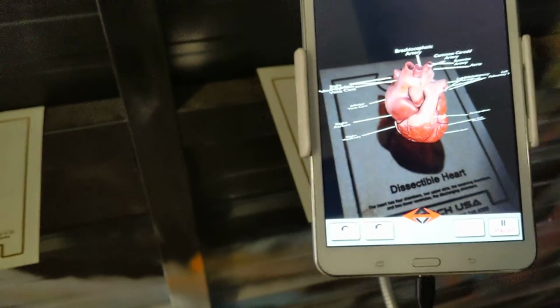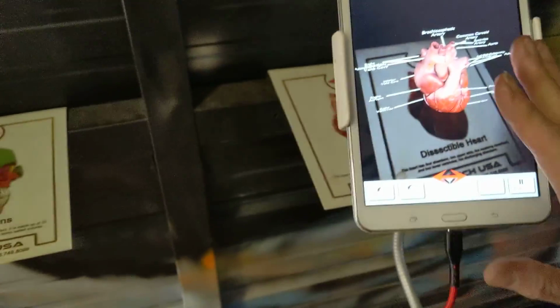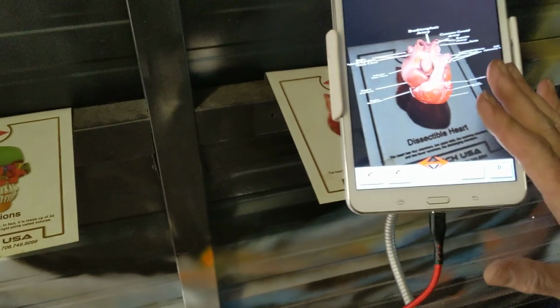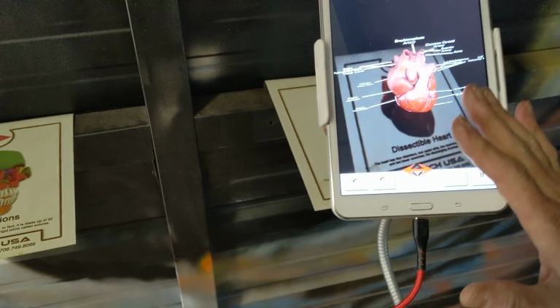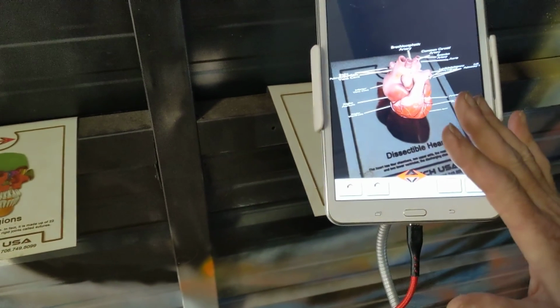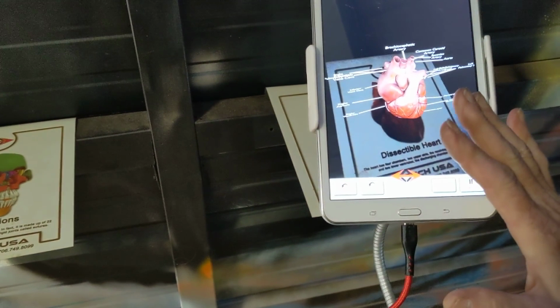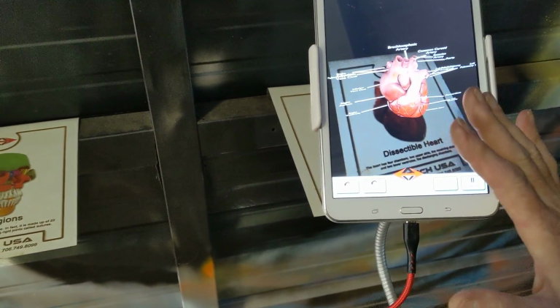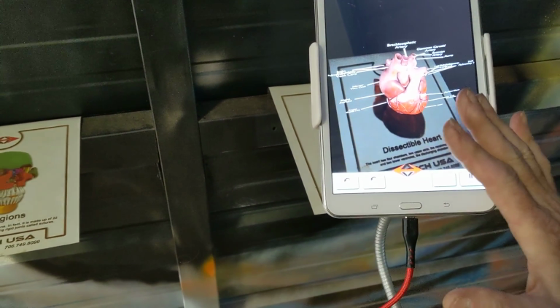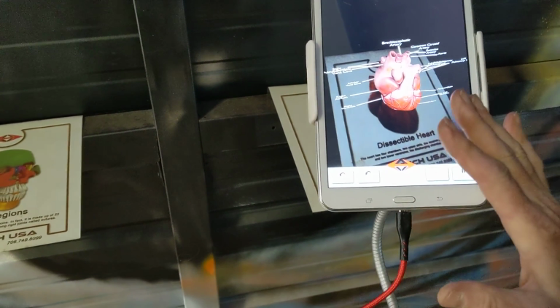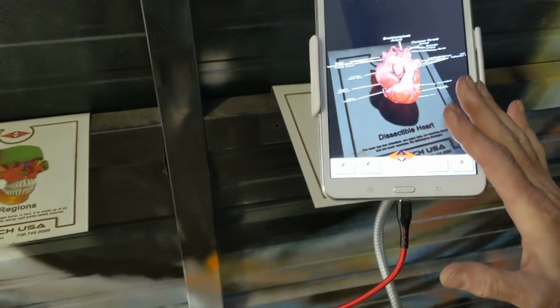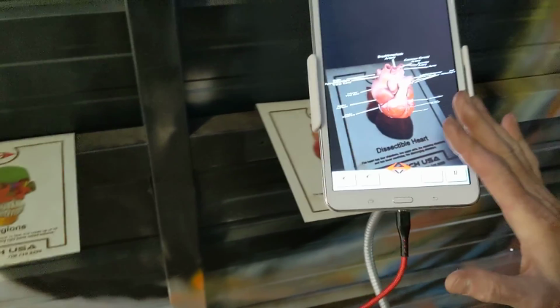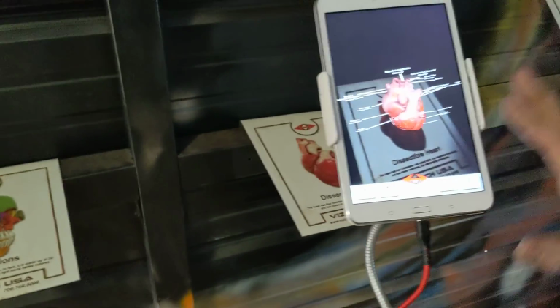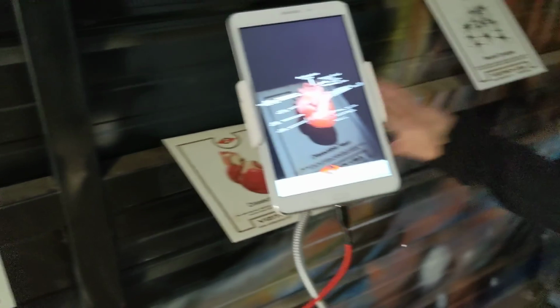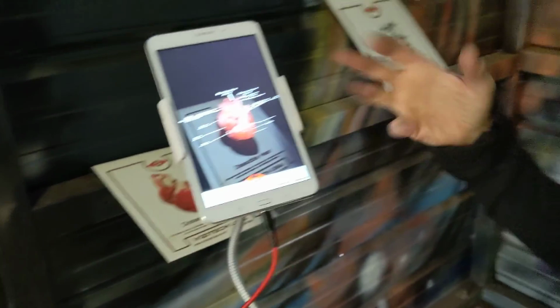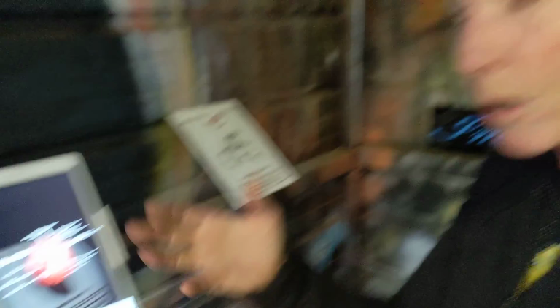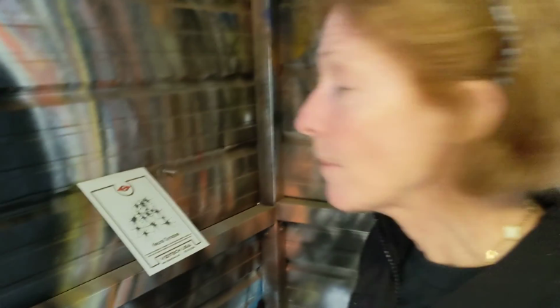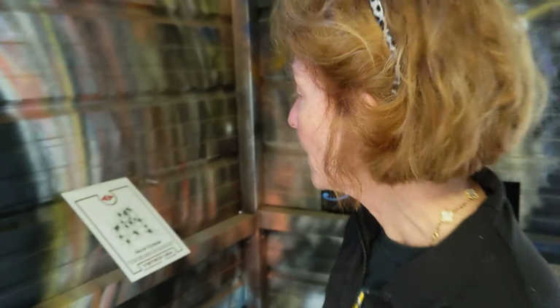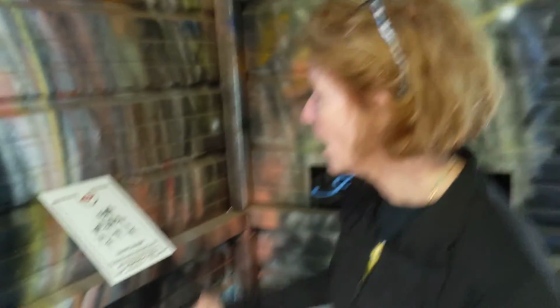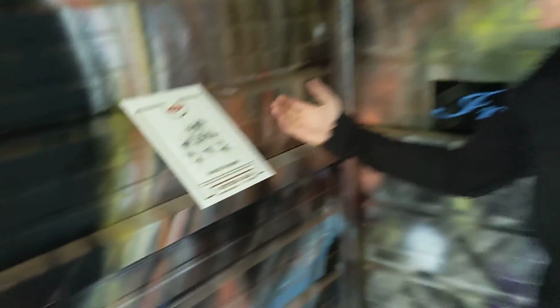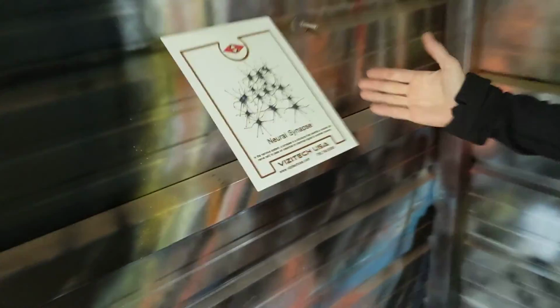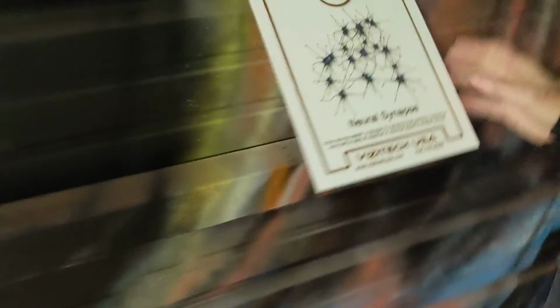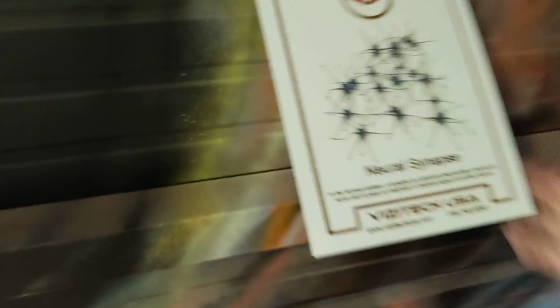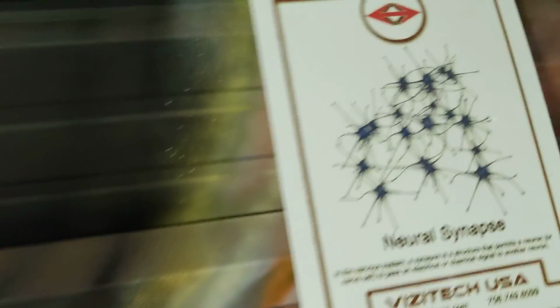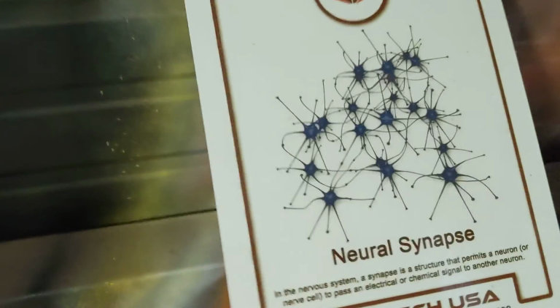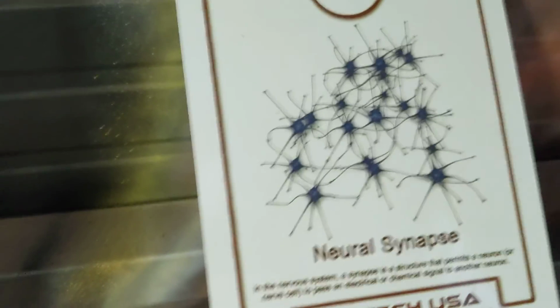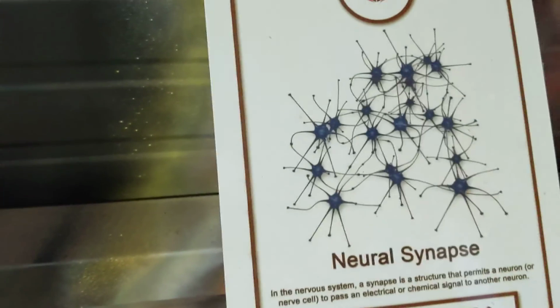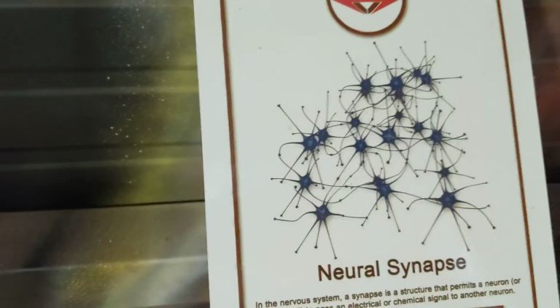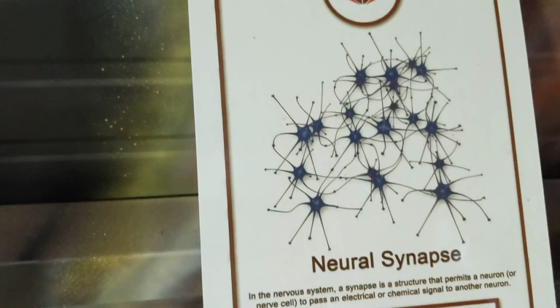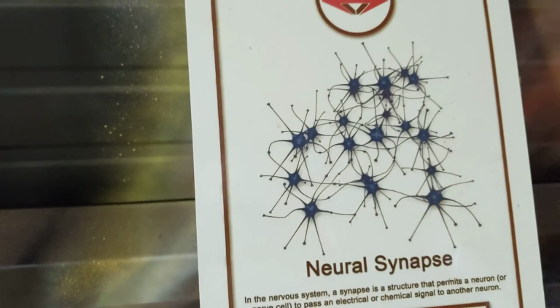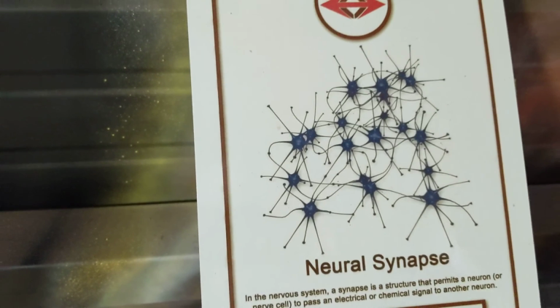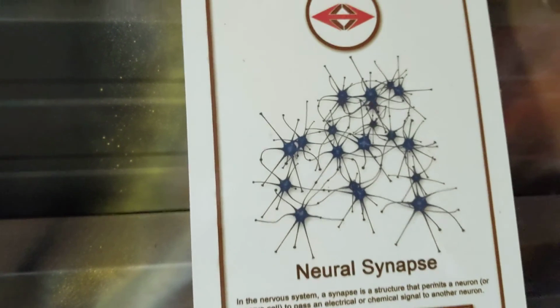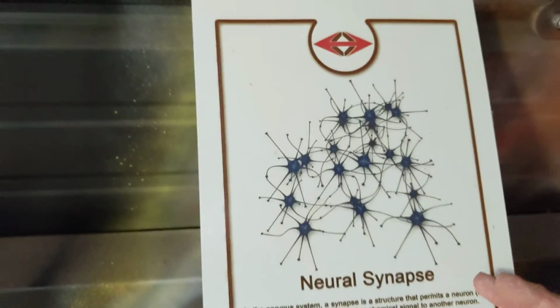This is used oftentimes in medicine, but also for our surgeons — they can learn a lot more through augmented reality. This is for science.